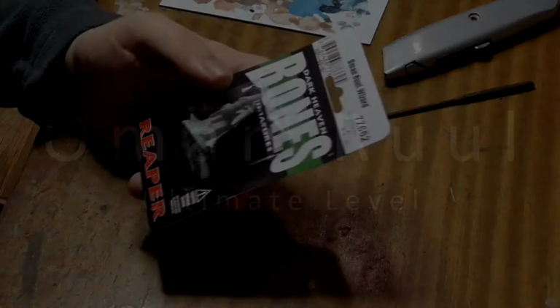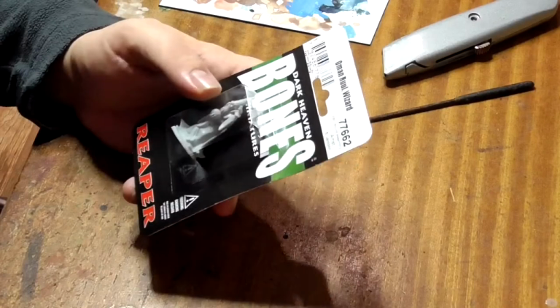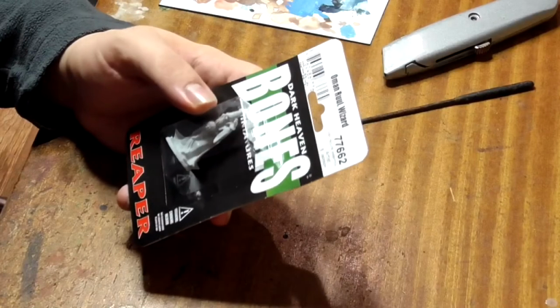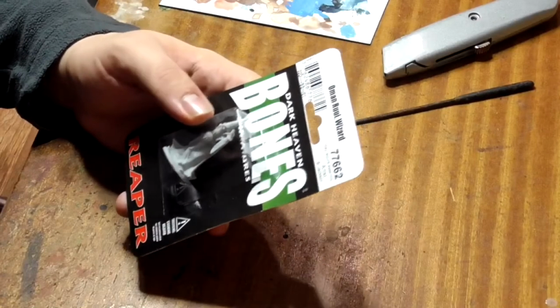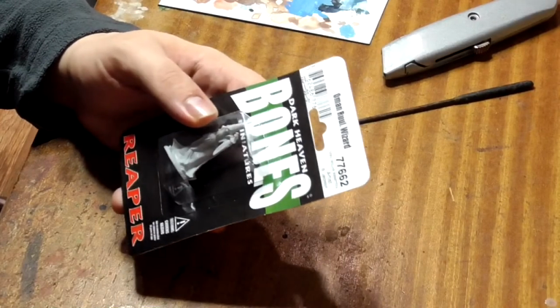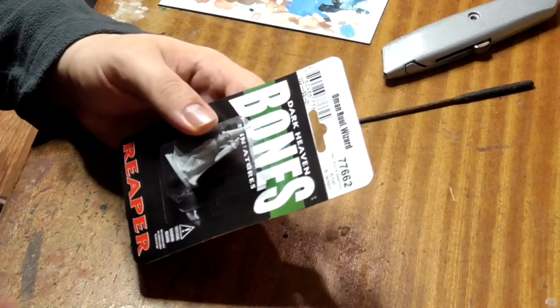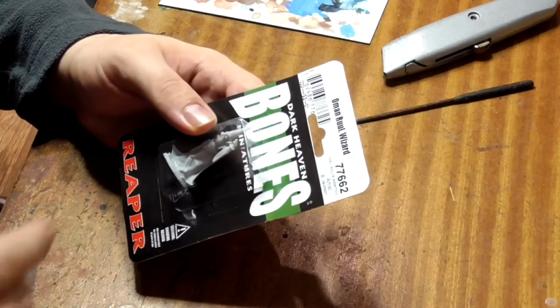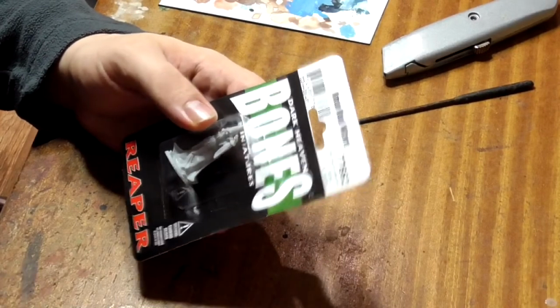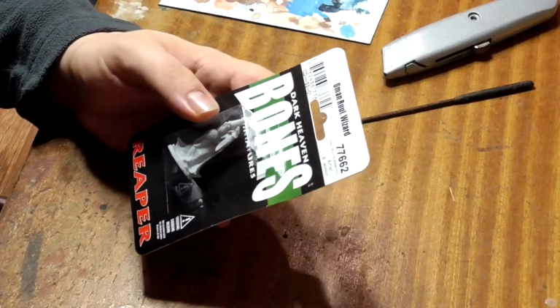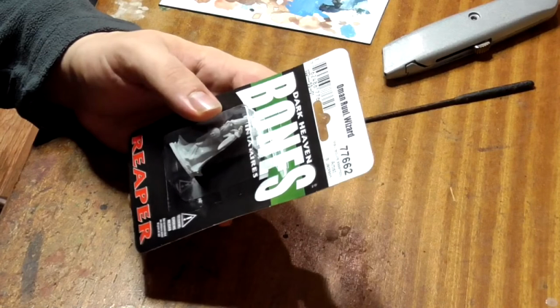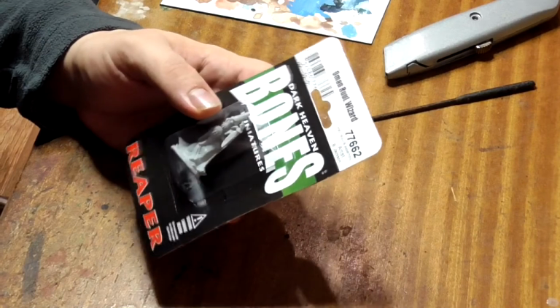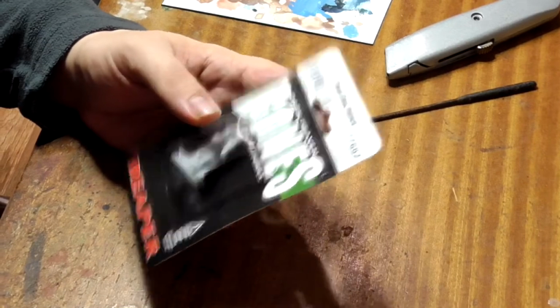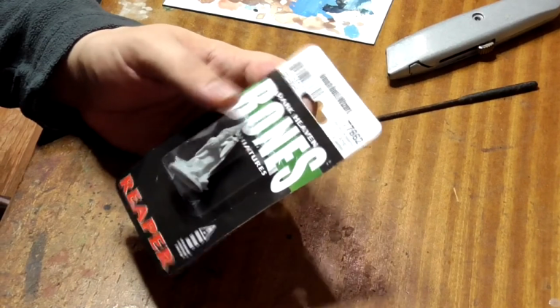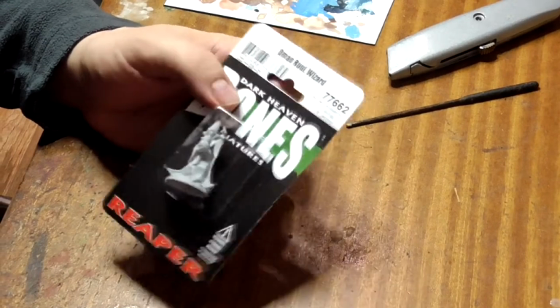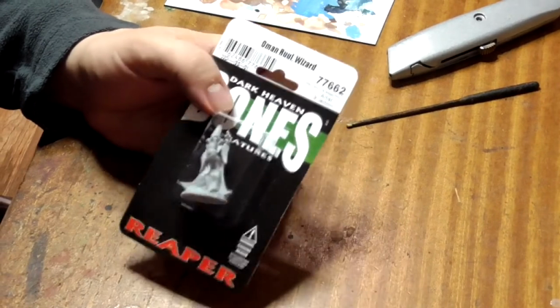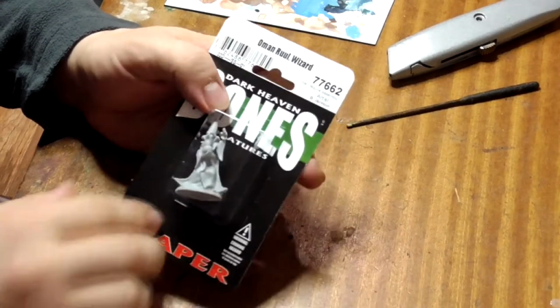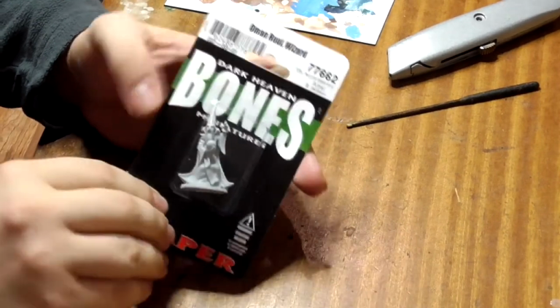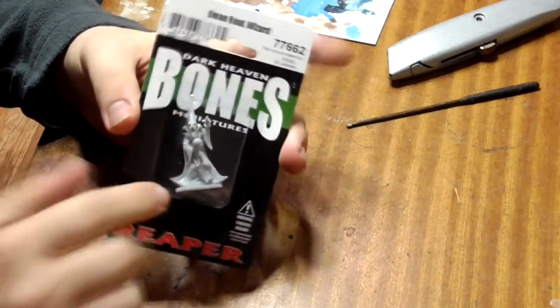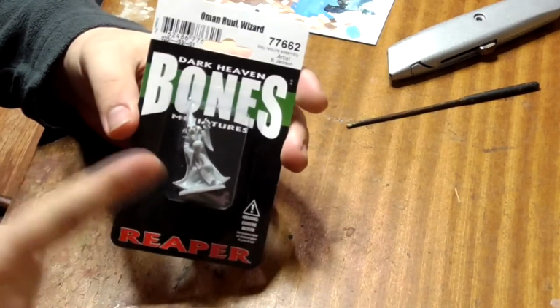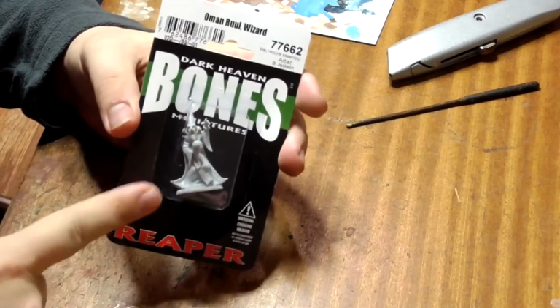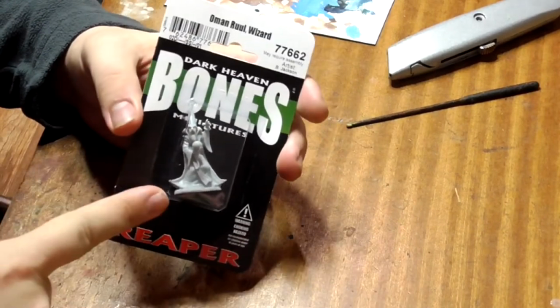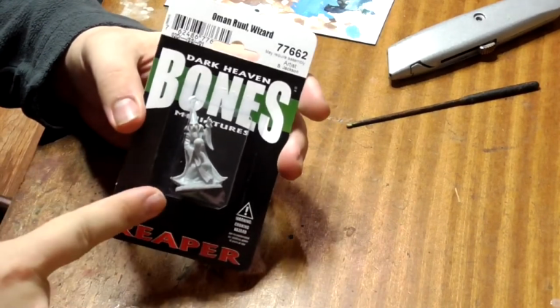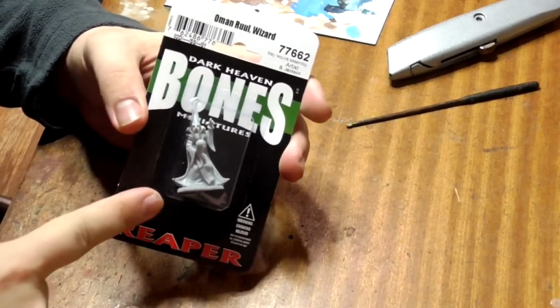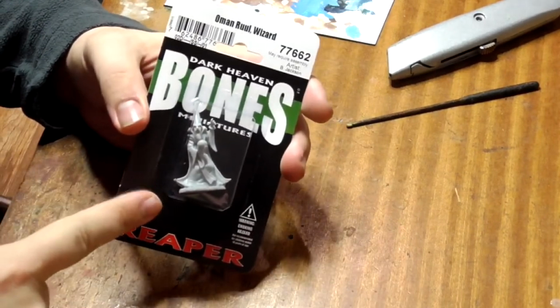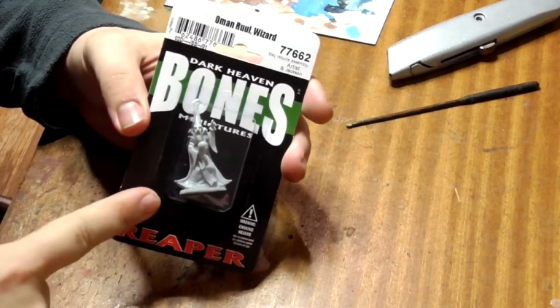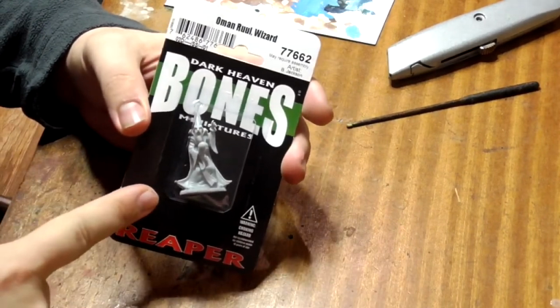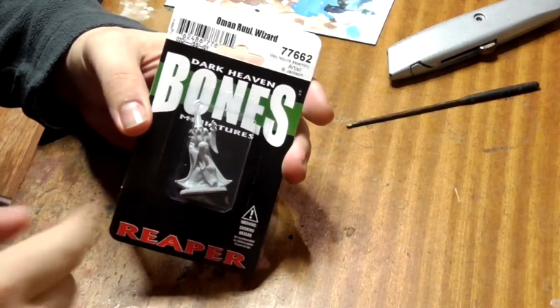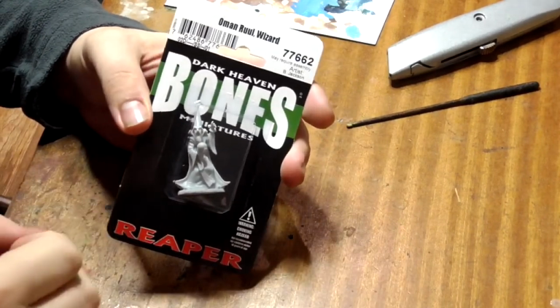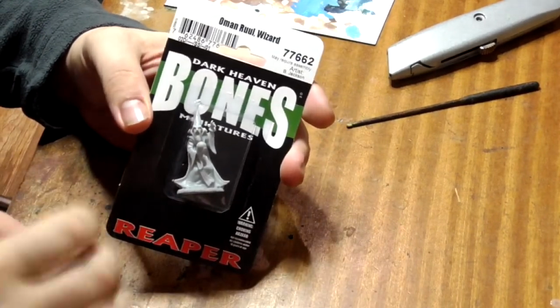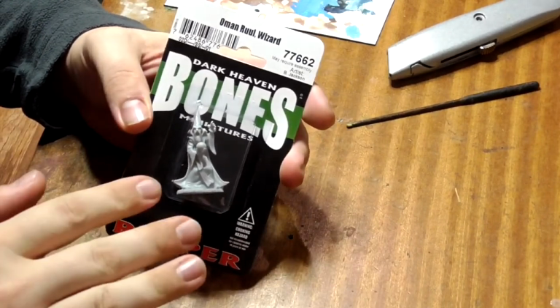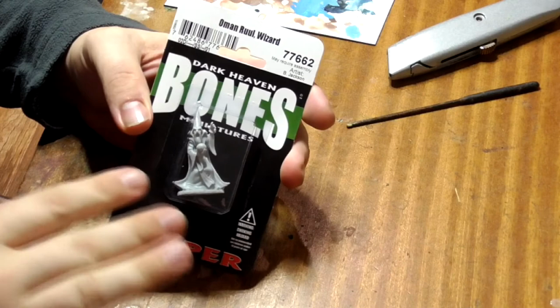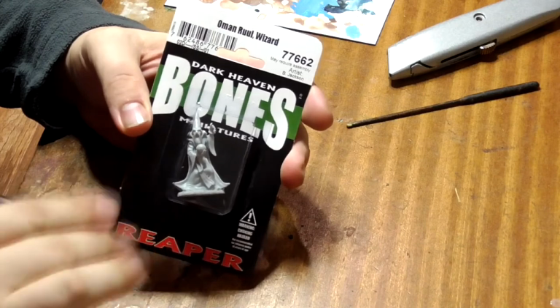Hey everyone, Jimmy from Dragon Painter here. Today I'm going to show you how to paint the Reaper Bones miniature Oman Rule the Wizard to ultimate level standard.